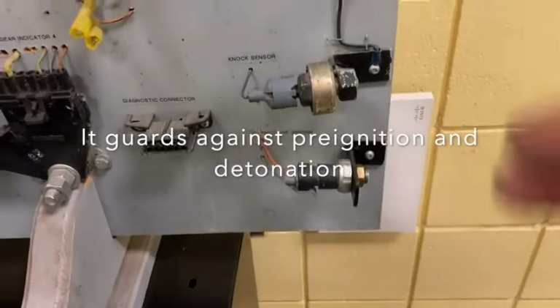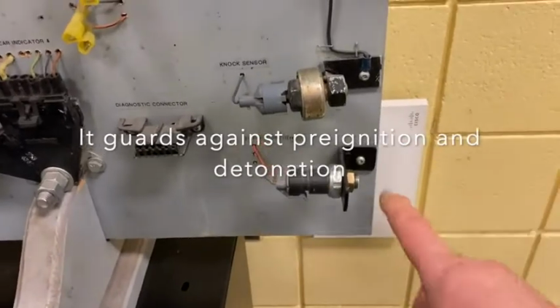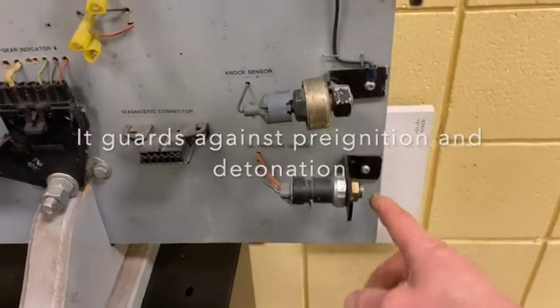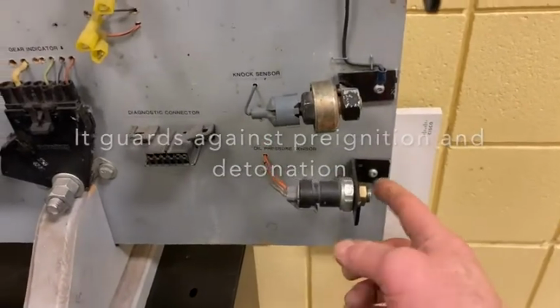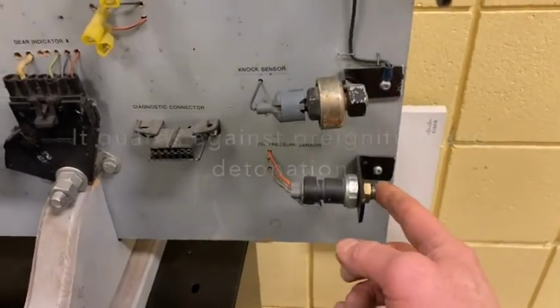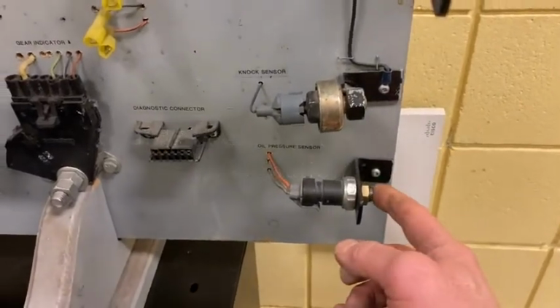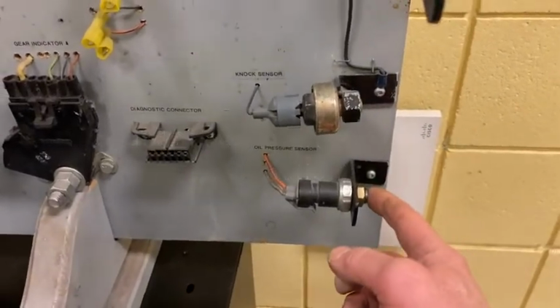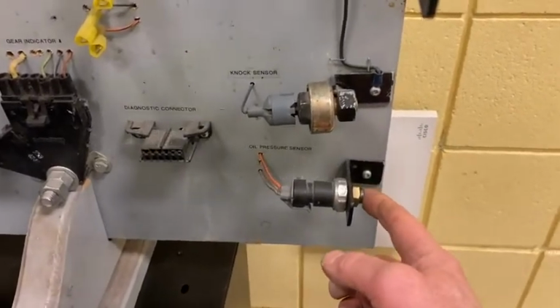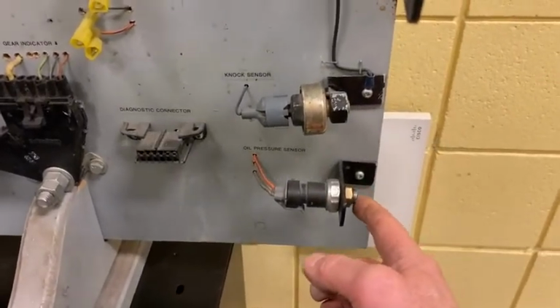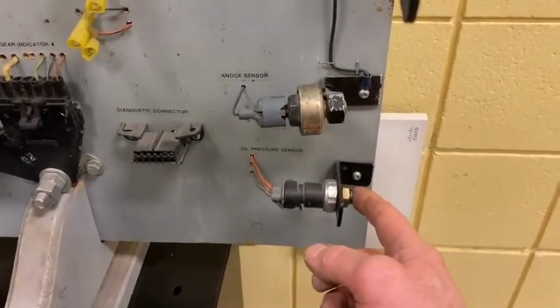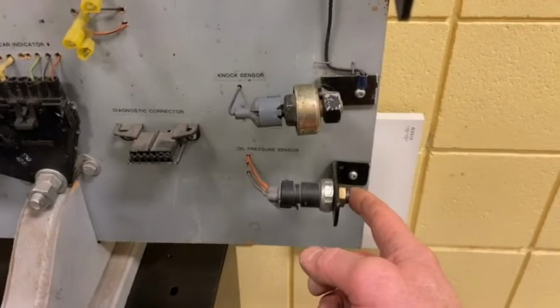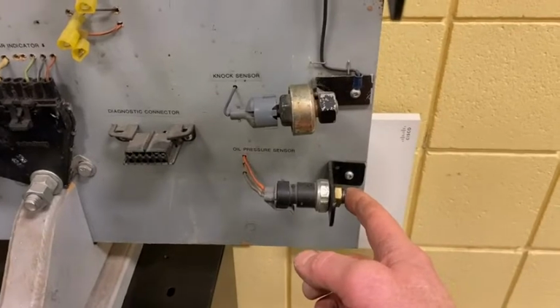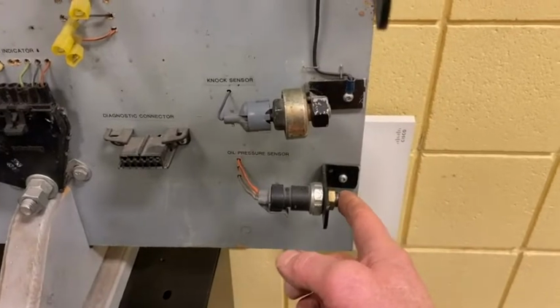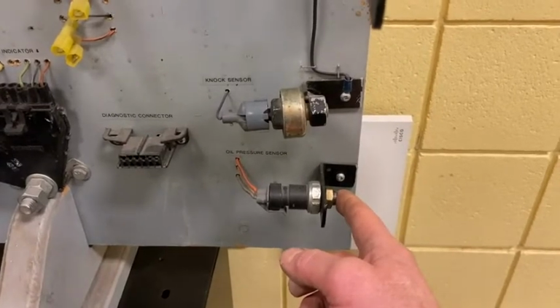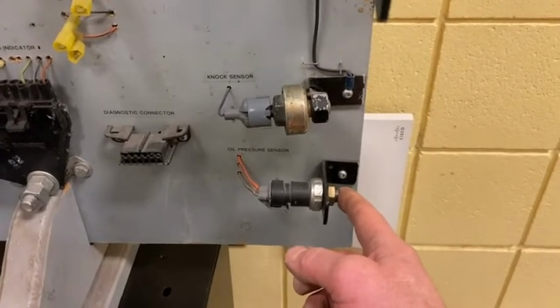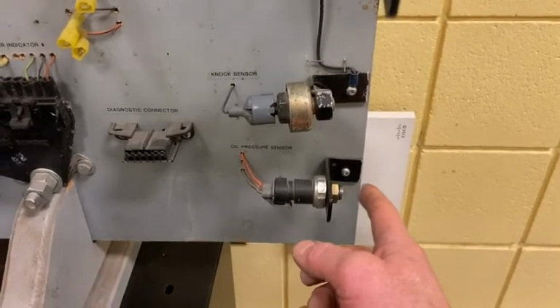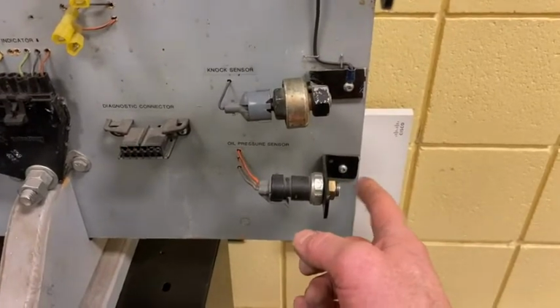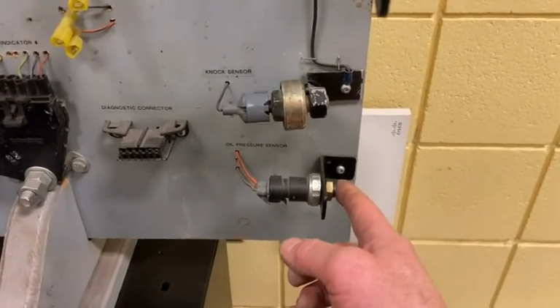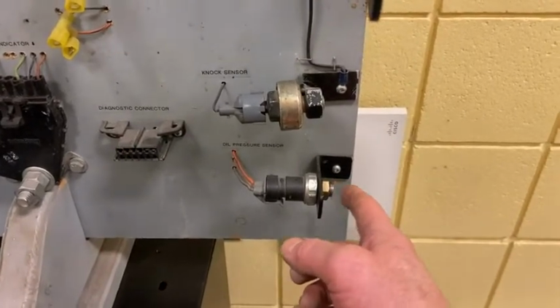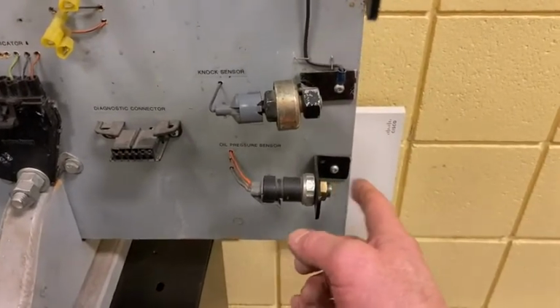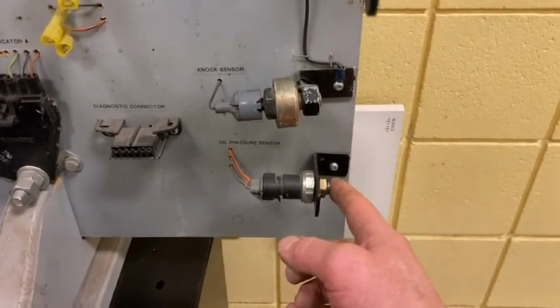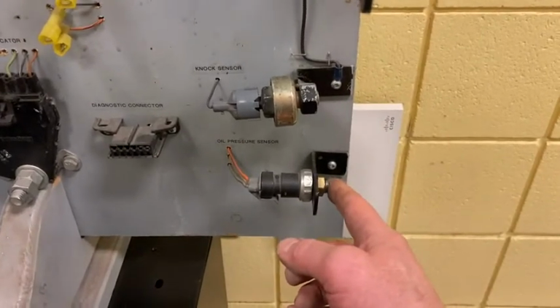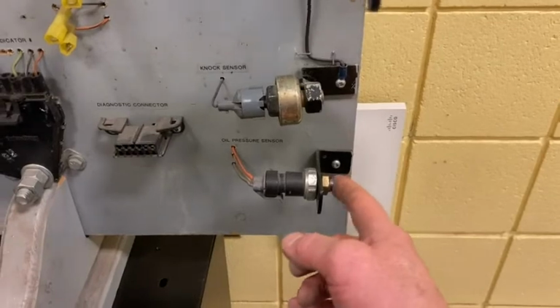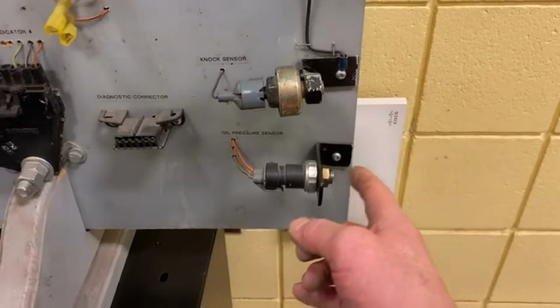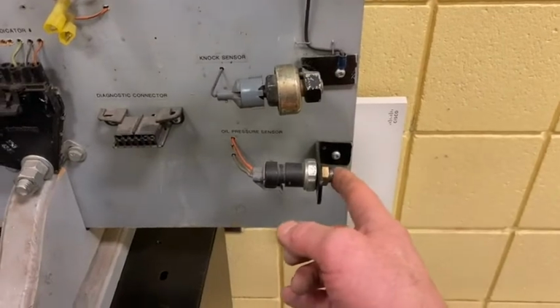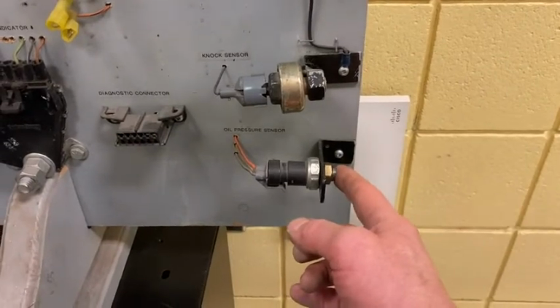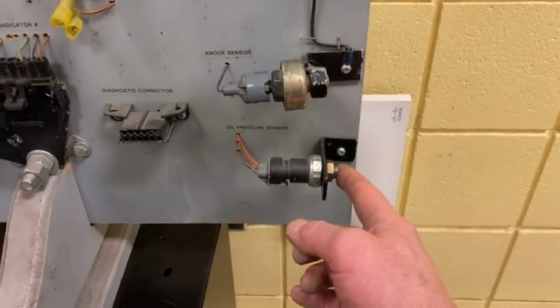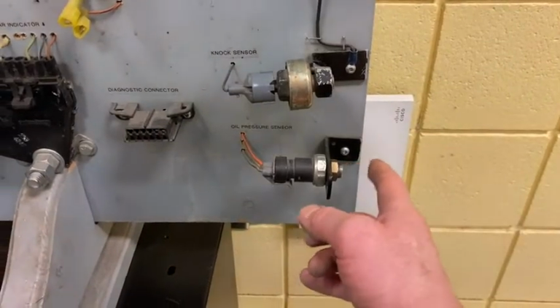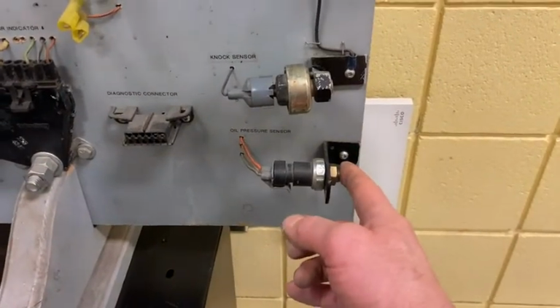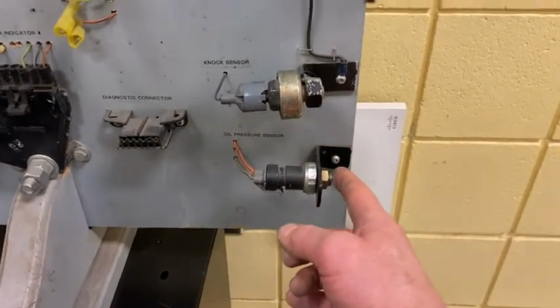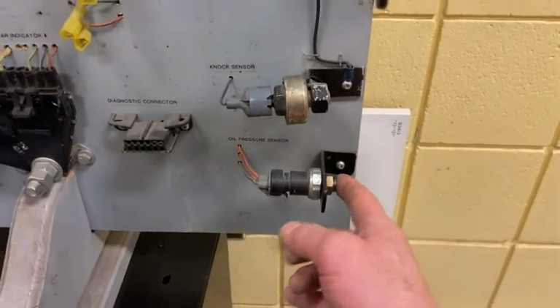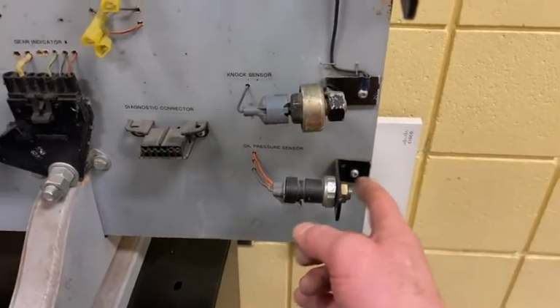Some motors also have an oil pressure sensor to tell when the engine is running. If it doesn't have oil pressure or voltage, it can prevent startup in some cases. Not all cars have that pressure sensor — some do.